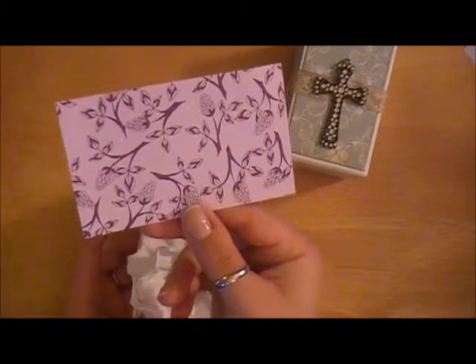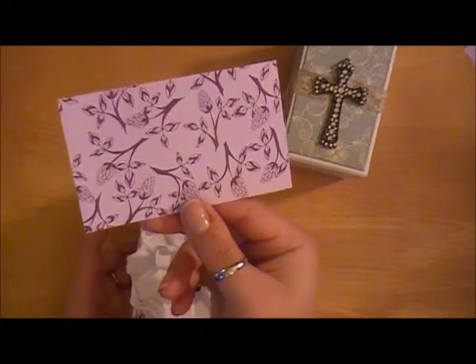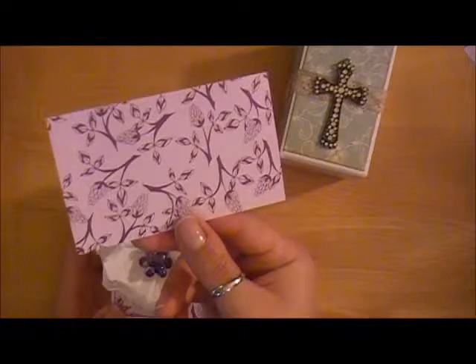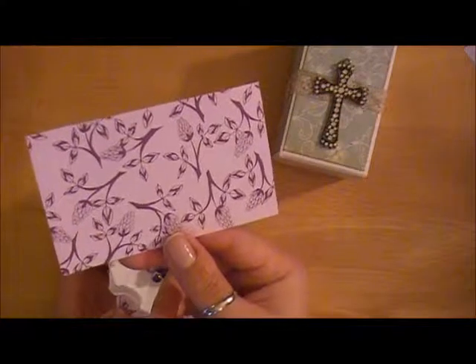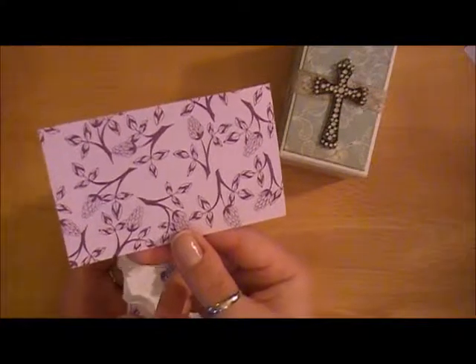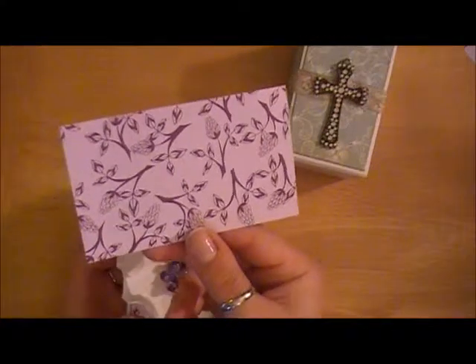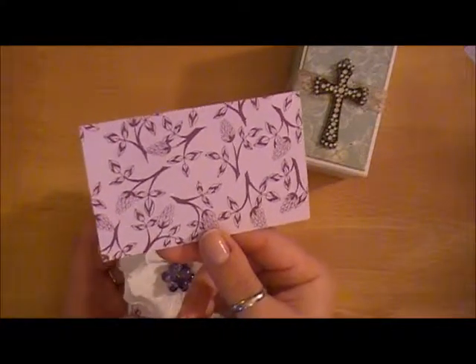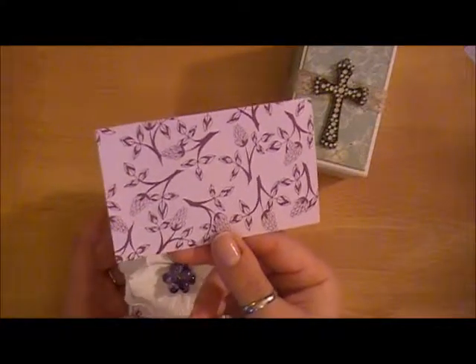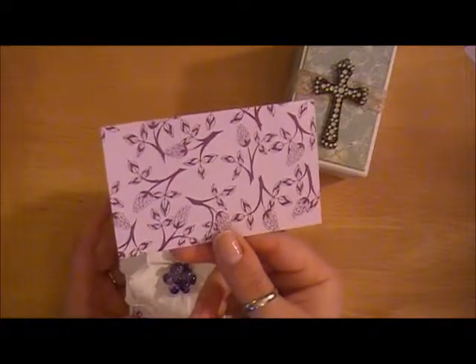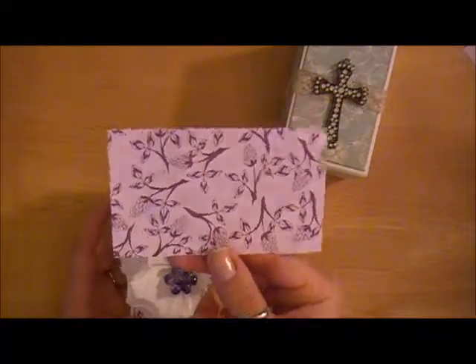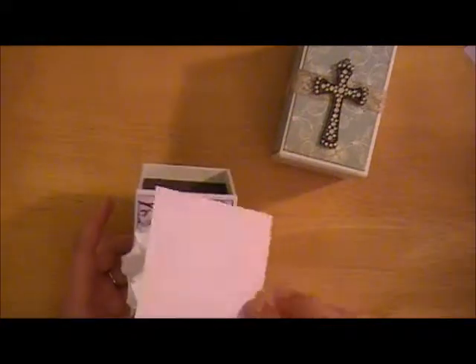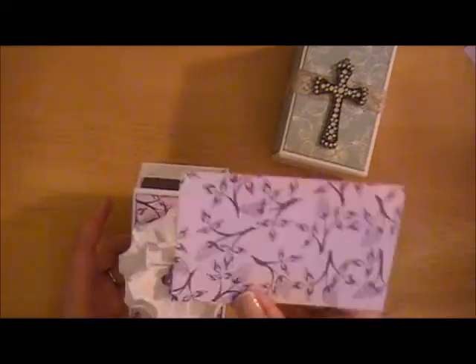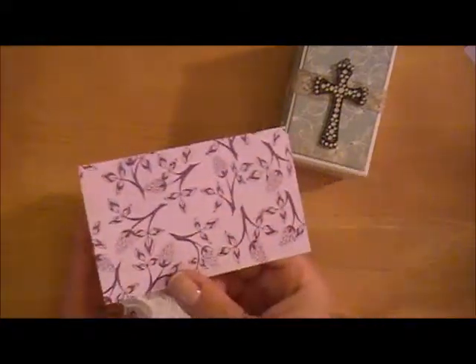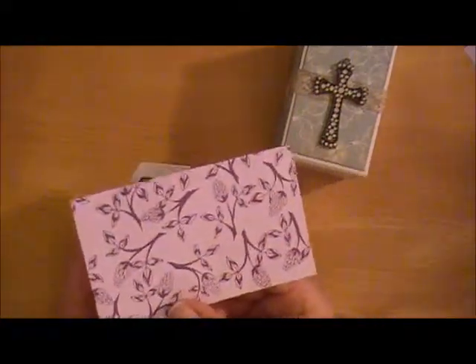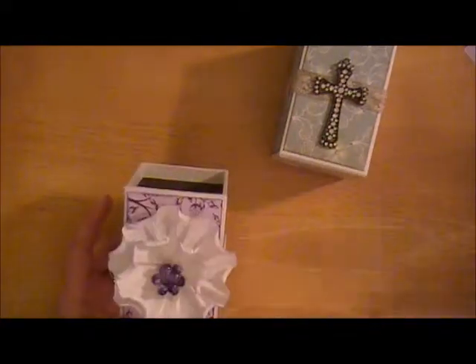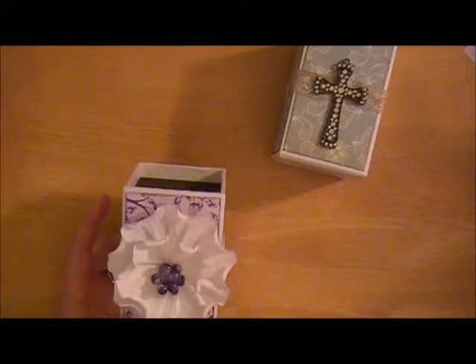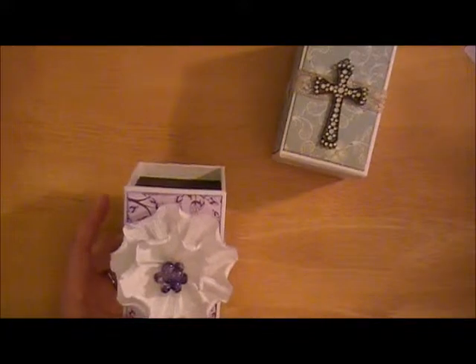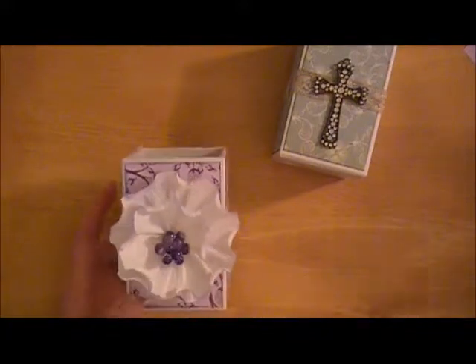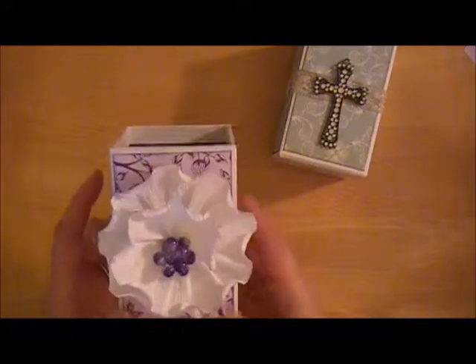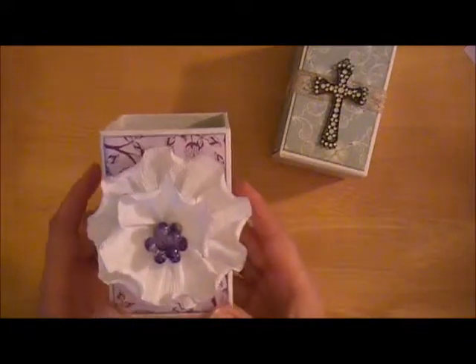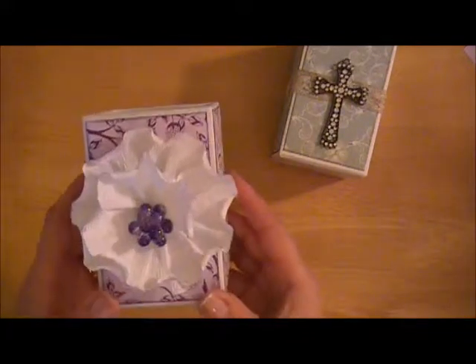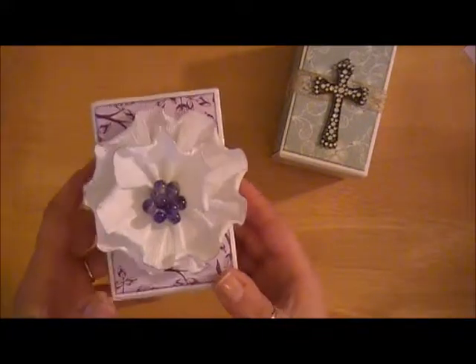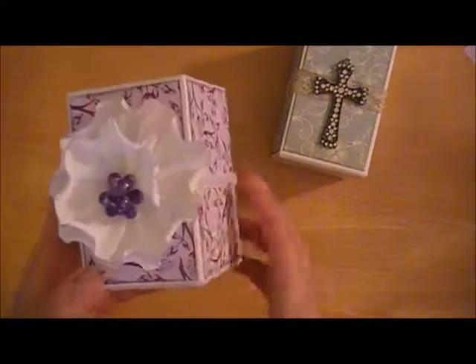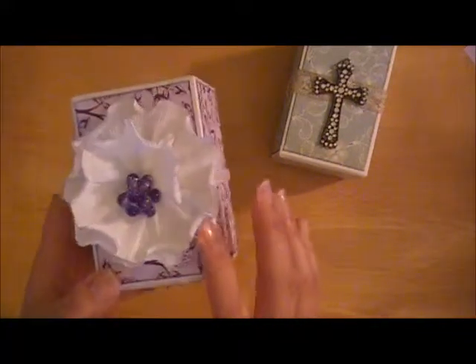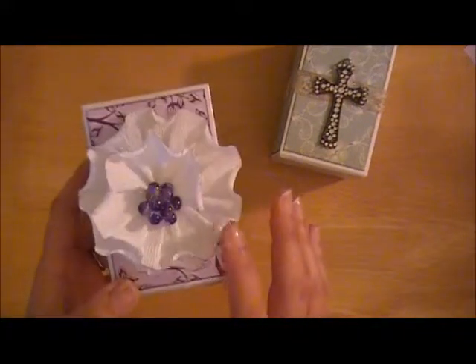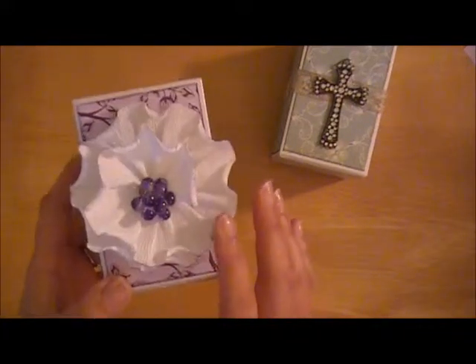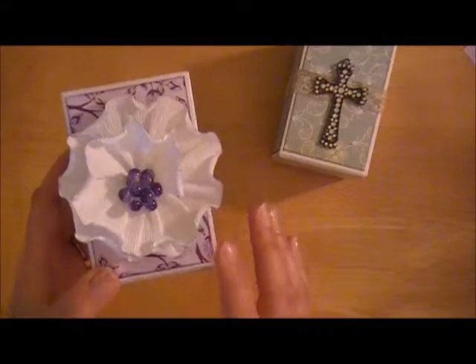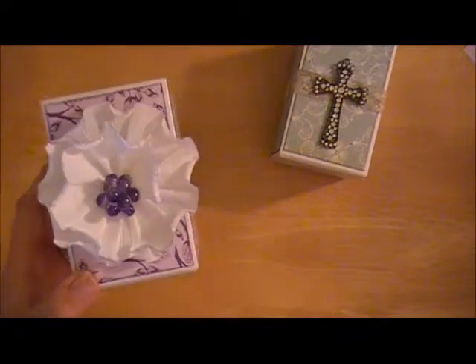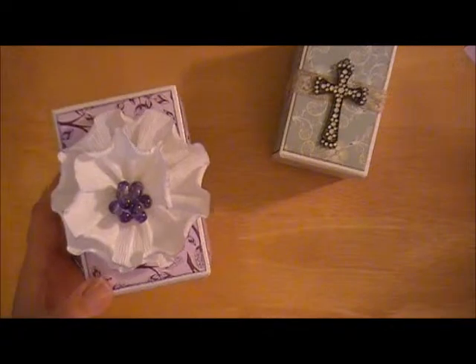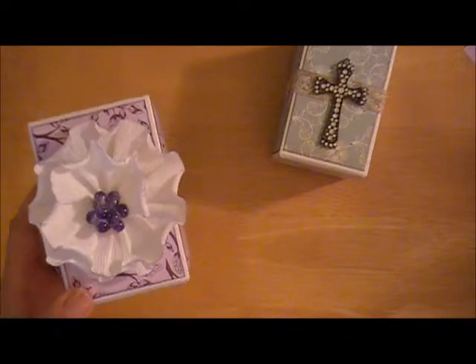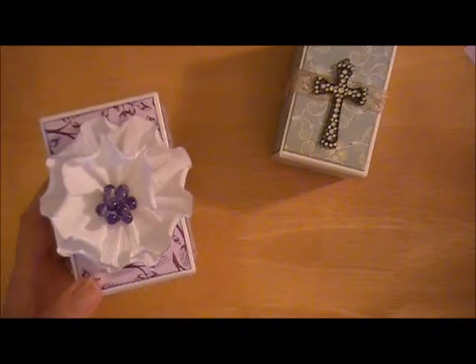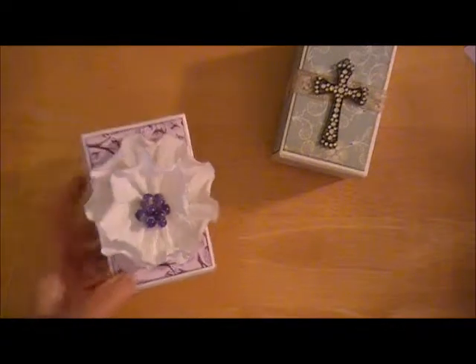I don't think it came from an actual paper company like Graphic 45 — not obviously them, but not some mainstream name company. It came from a specialty paper shop, so I don't know where it came from. I've had it for quite some time. And then for the flower, I've been making these crepe paper flowers for quite some time. I have a tutorial on how to make them, but this is the crepe paper I use.